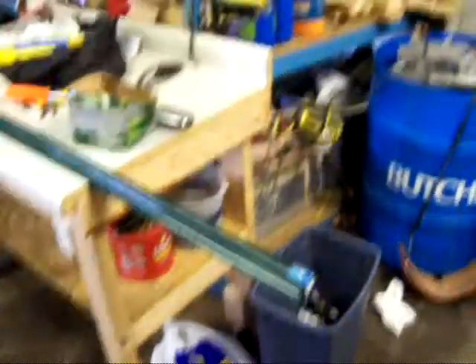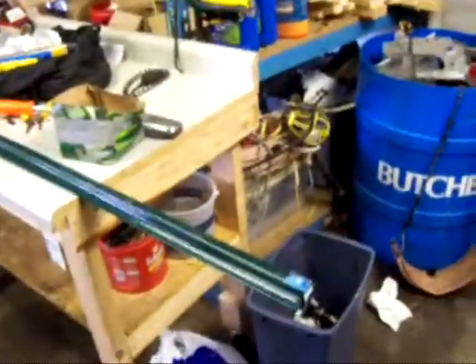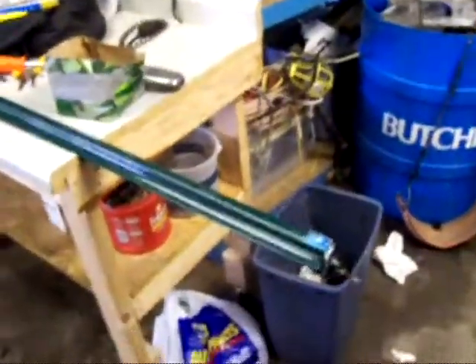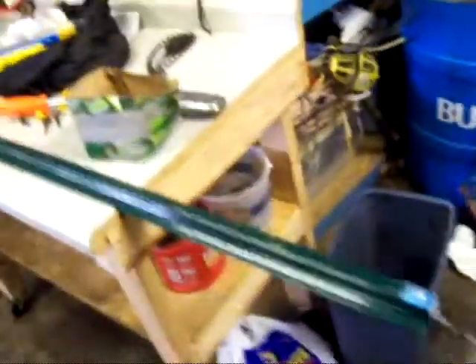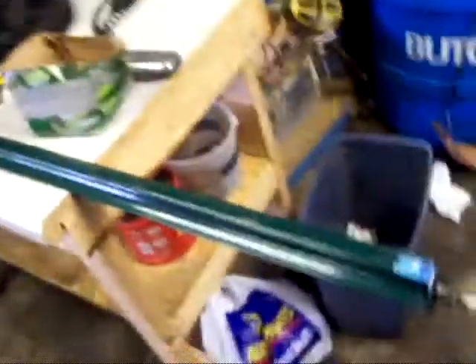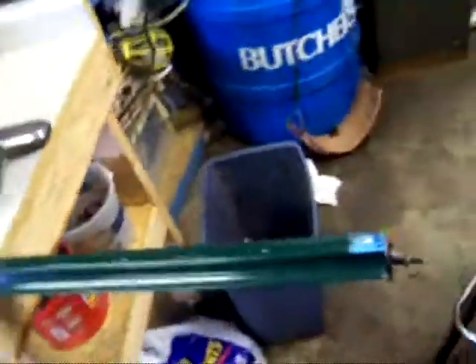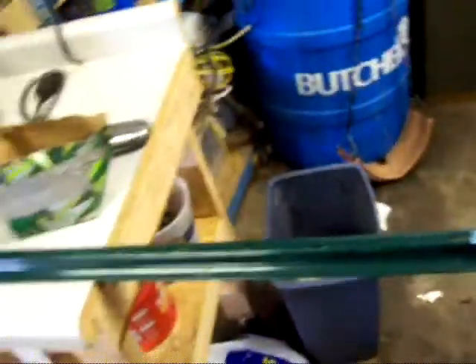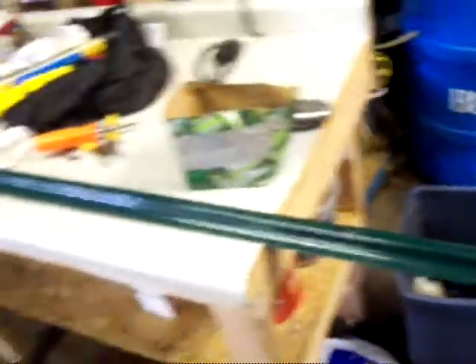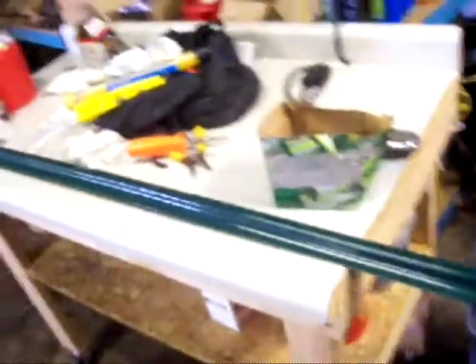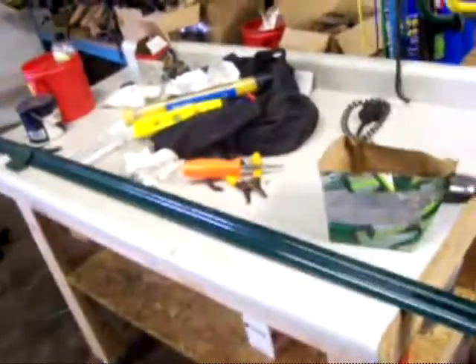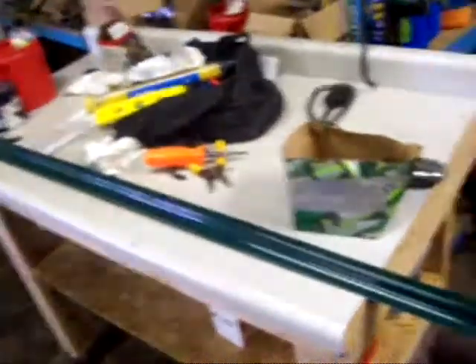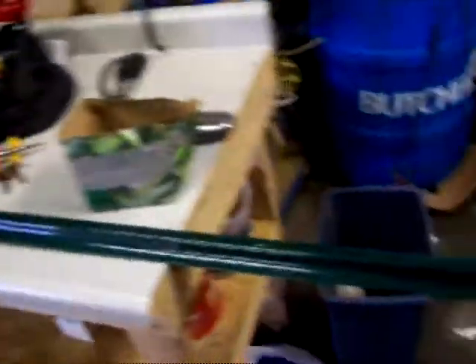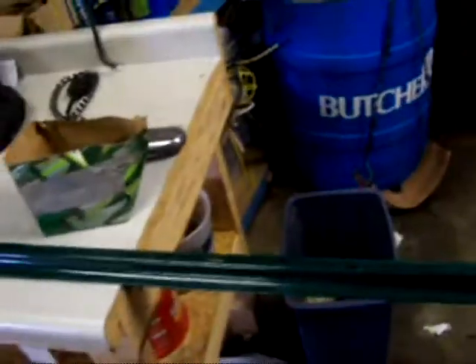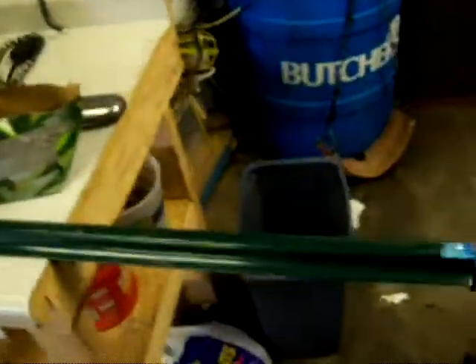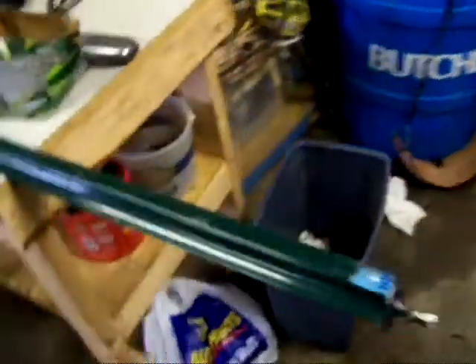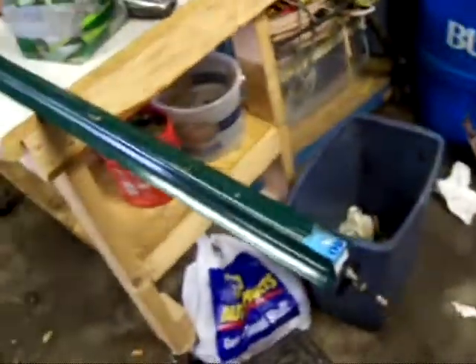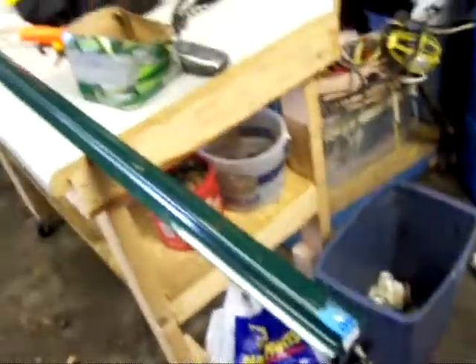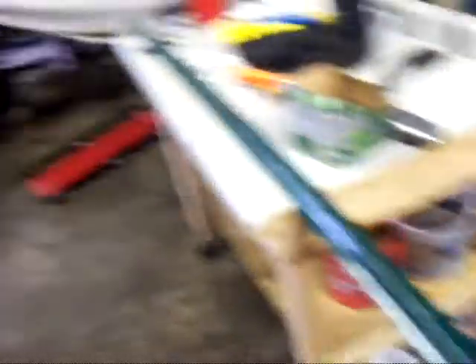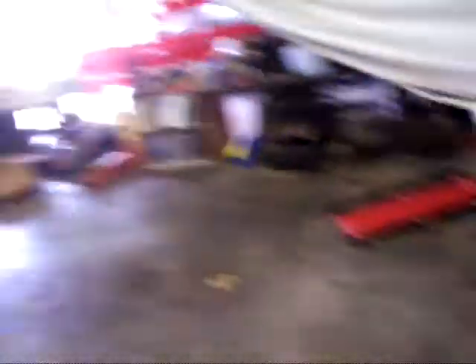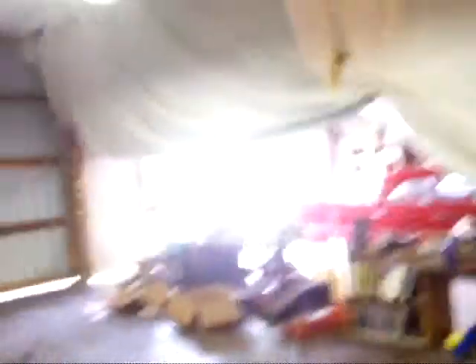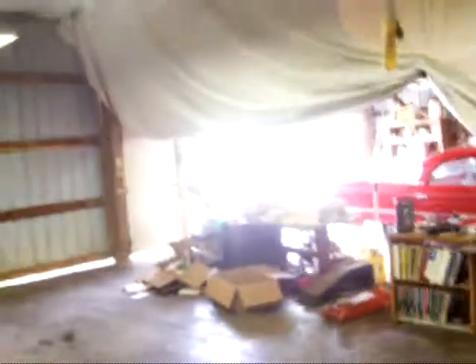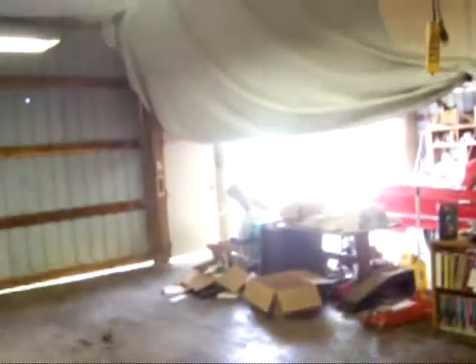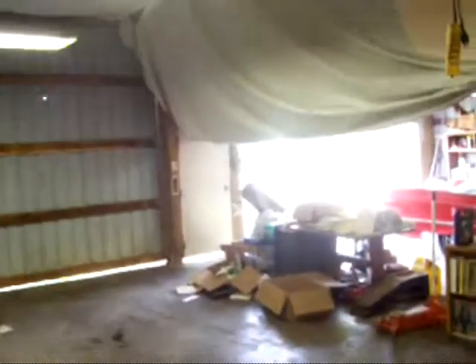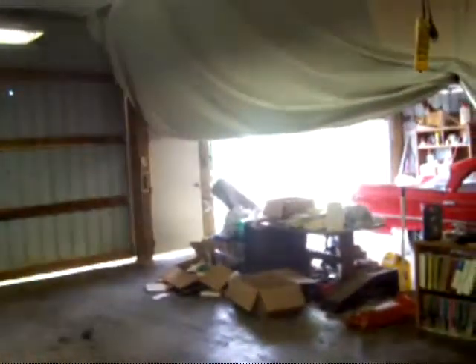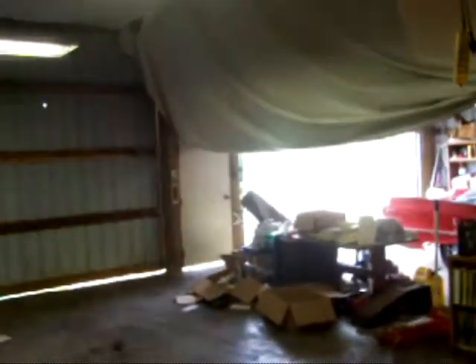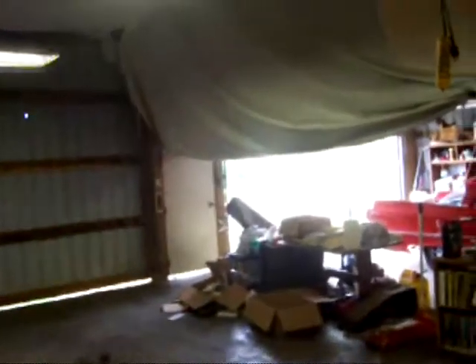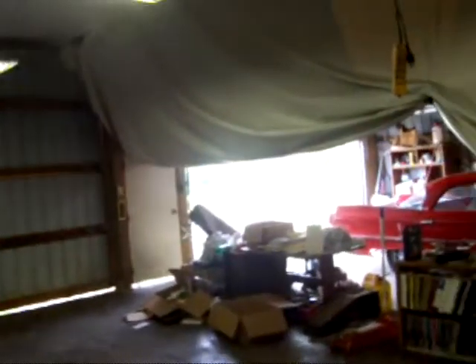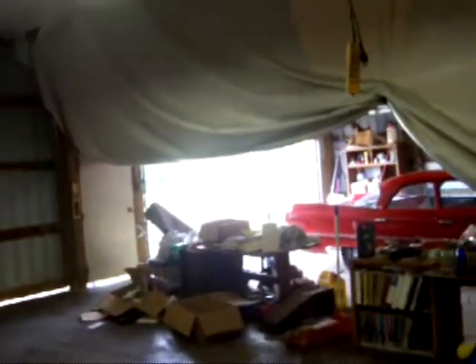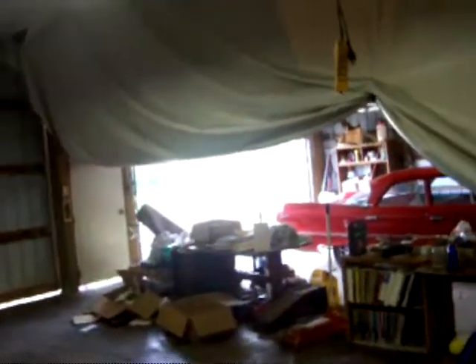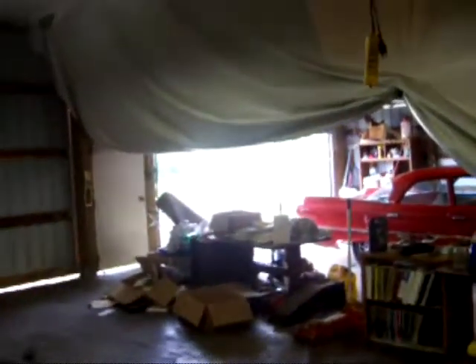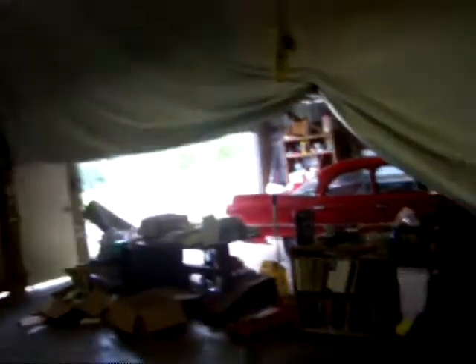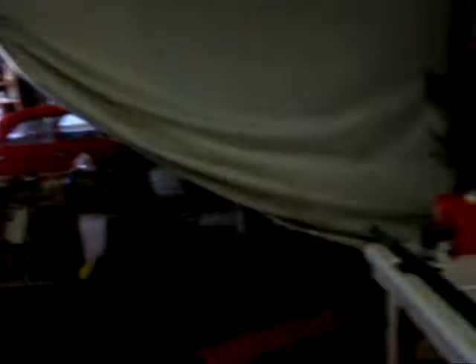I'm out here in the shop and the other day I got an idea to make a tripod for my camera. So when I'm out making videos I can set up the camera and not have to set it on a car or a block of wood or whatever.